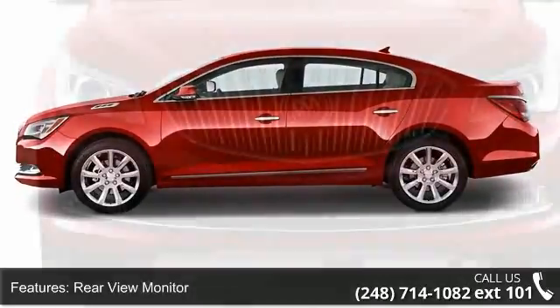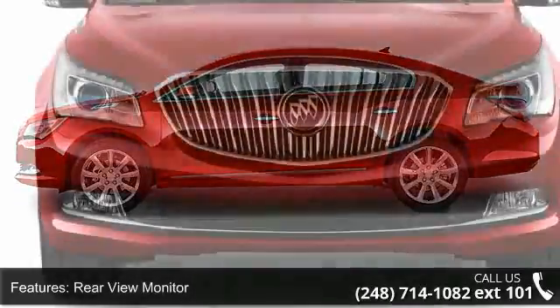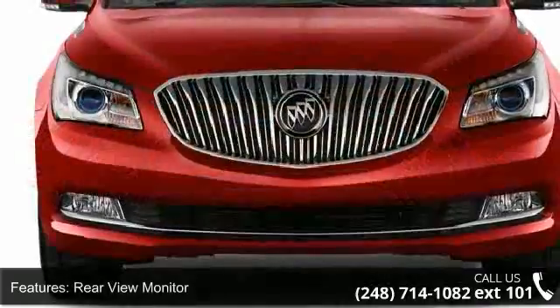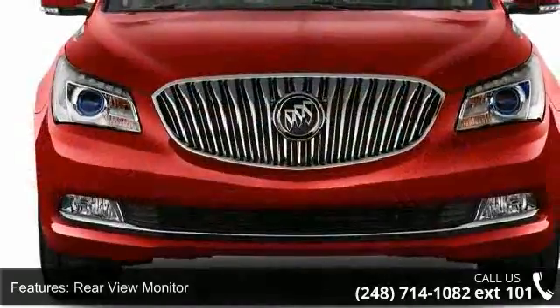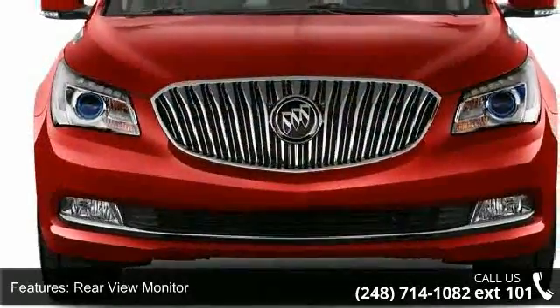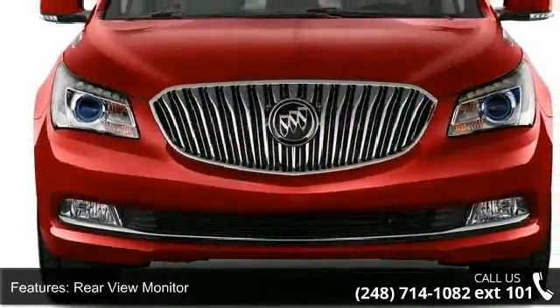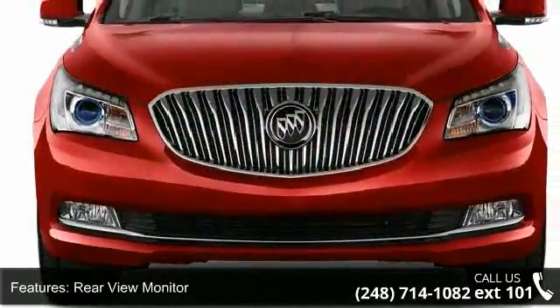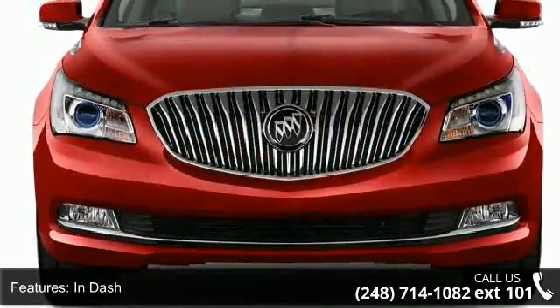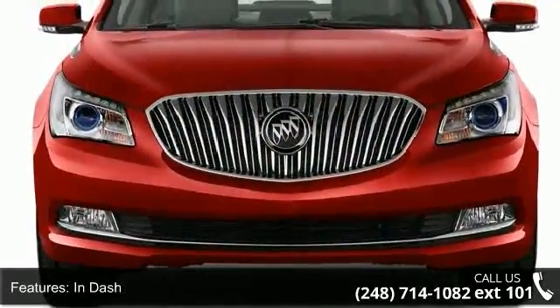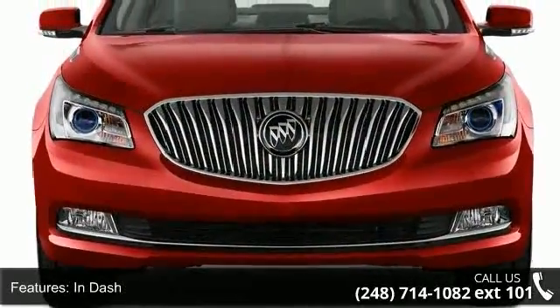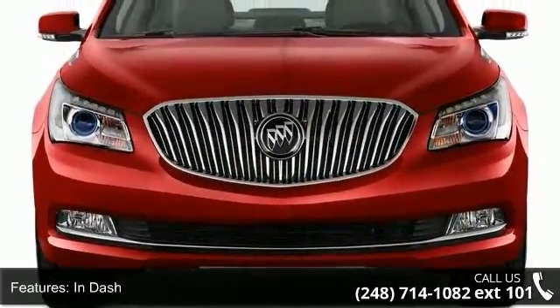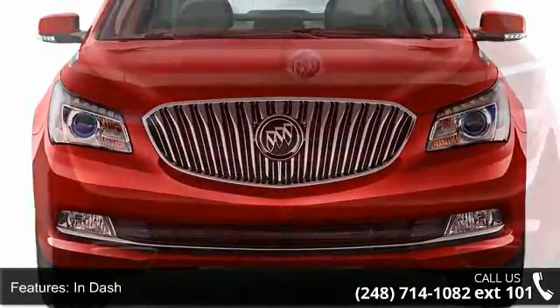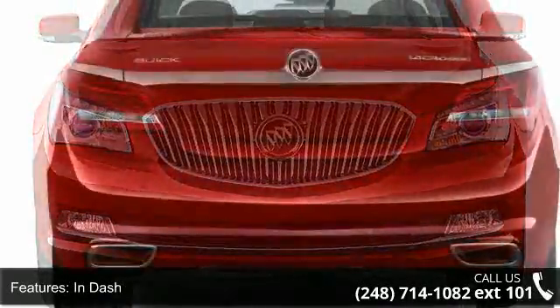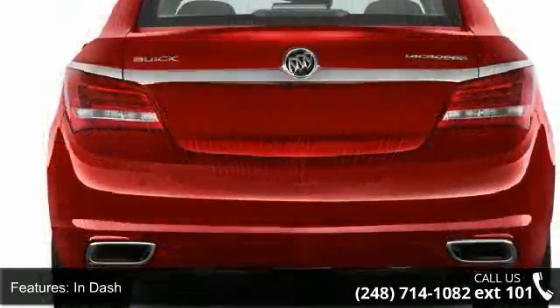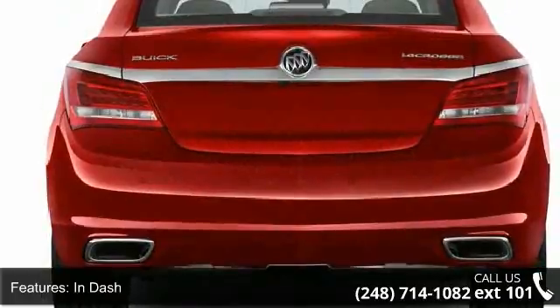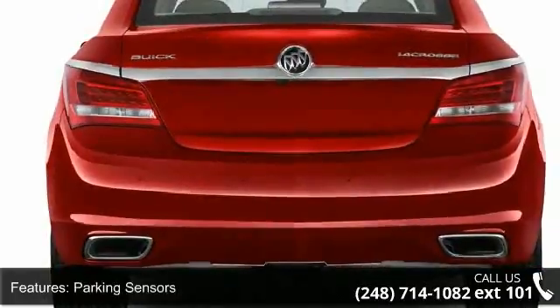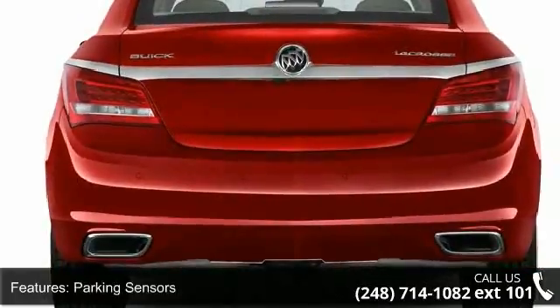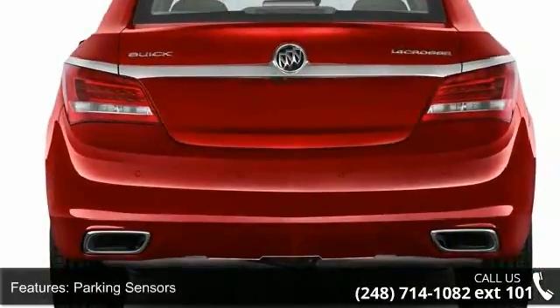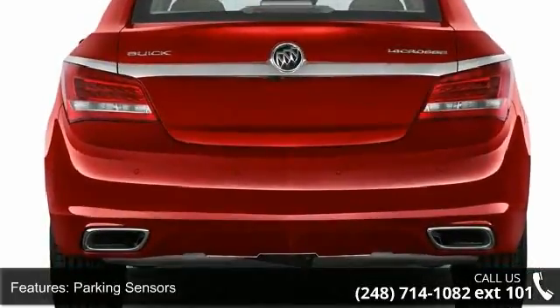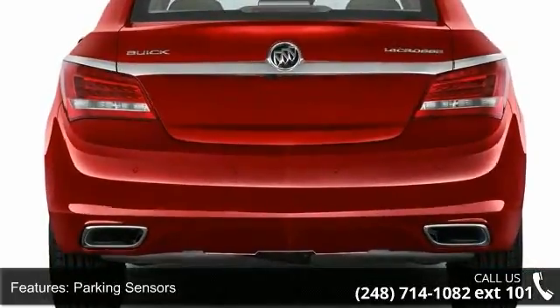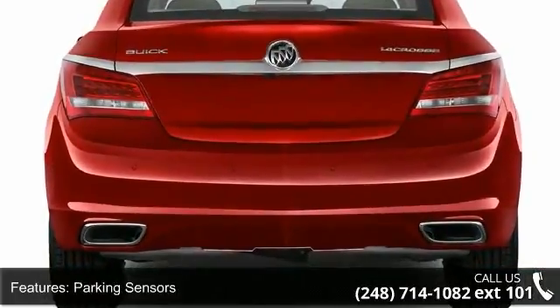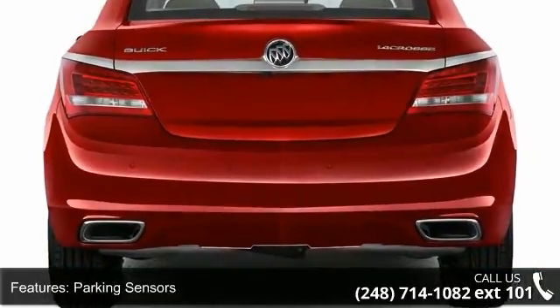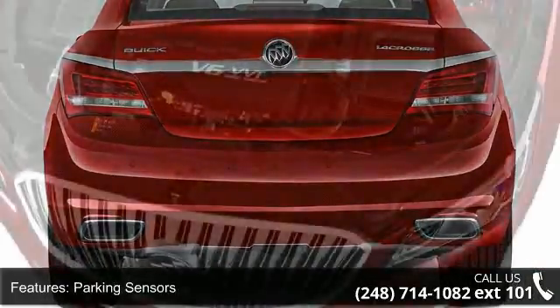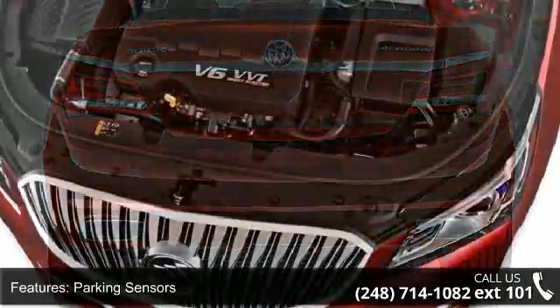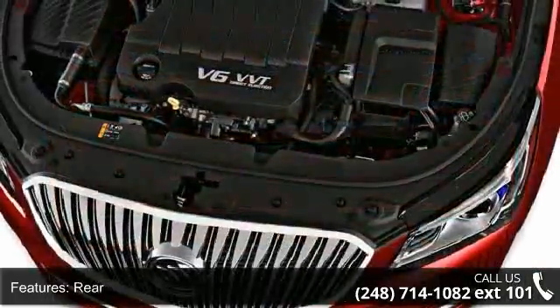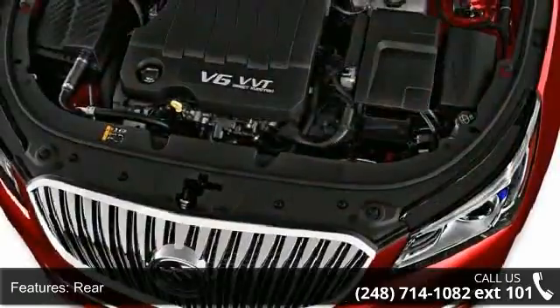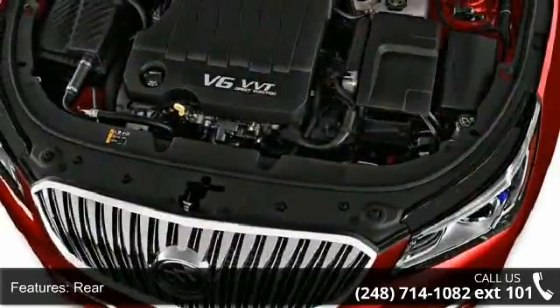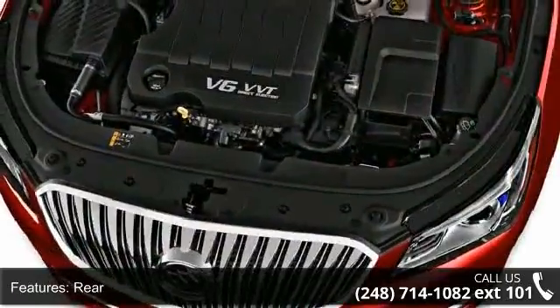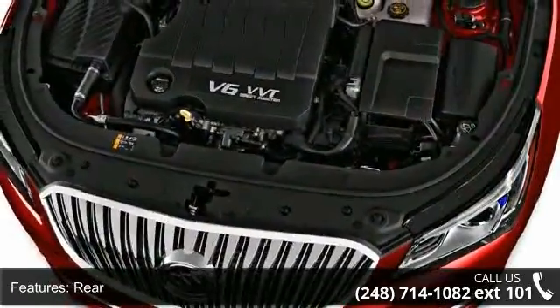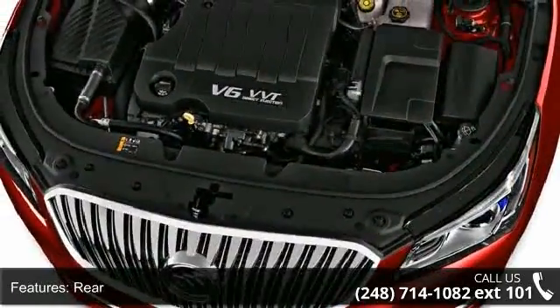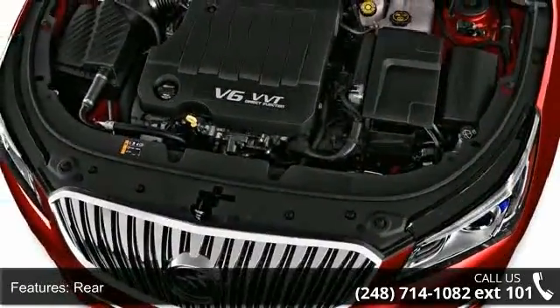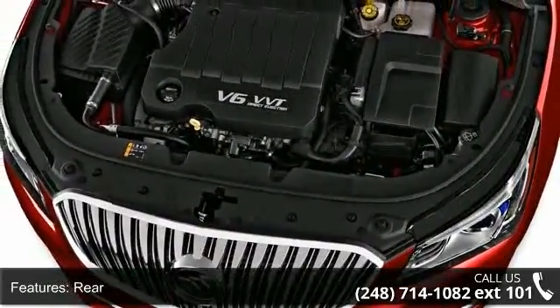Additional features include rear air conditioning, air filtration, front air conditioning with automatic climate control, dual zones, and air bags in the front, front and rear, and side.